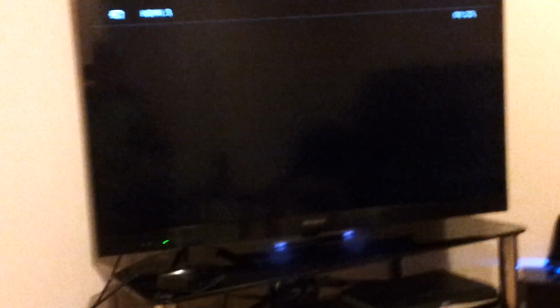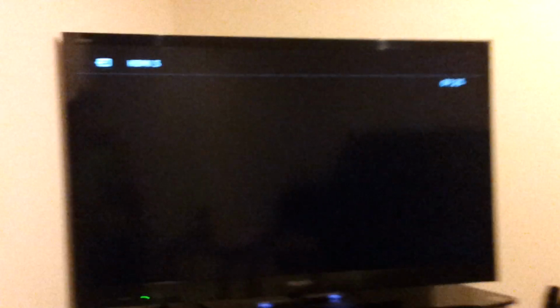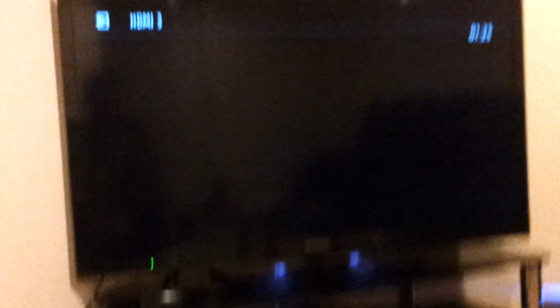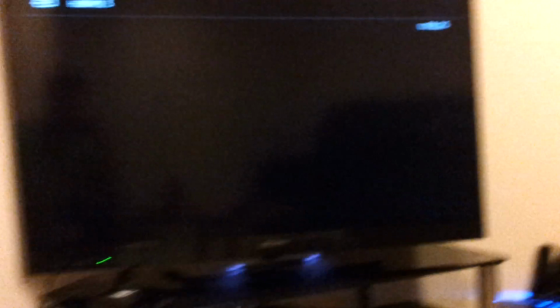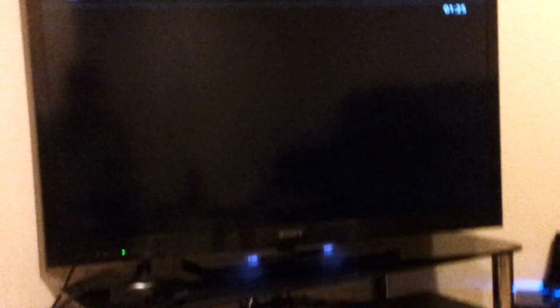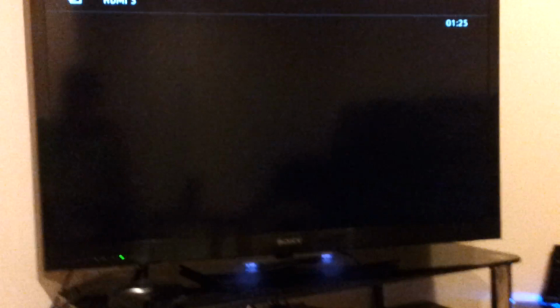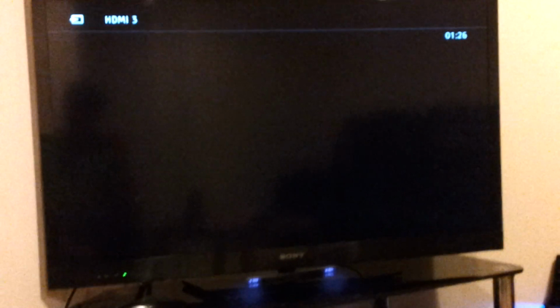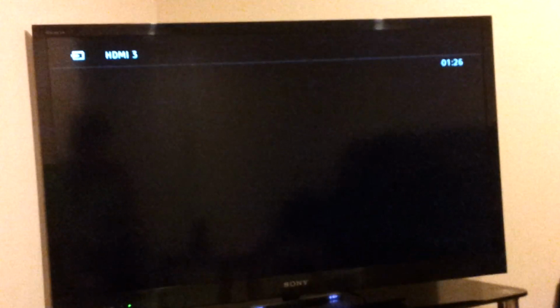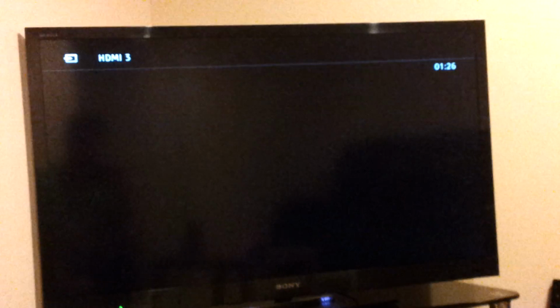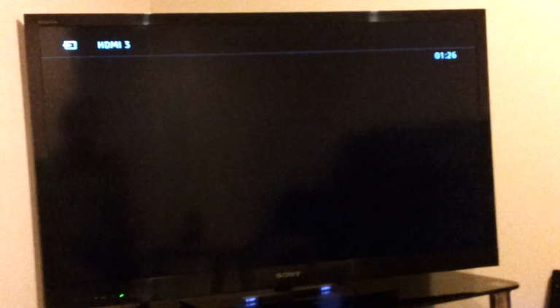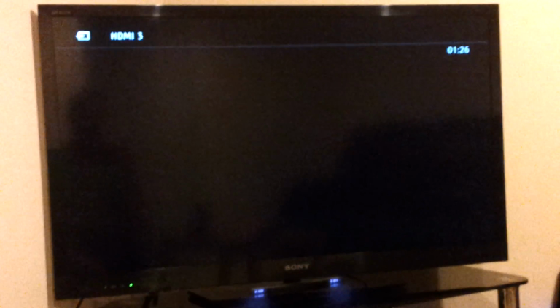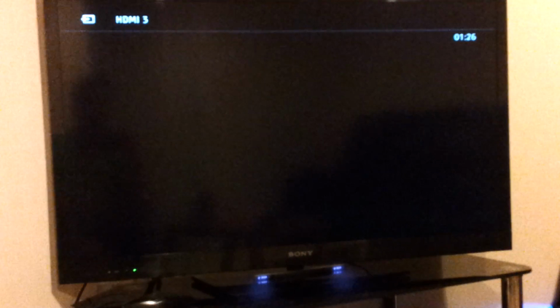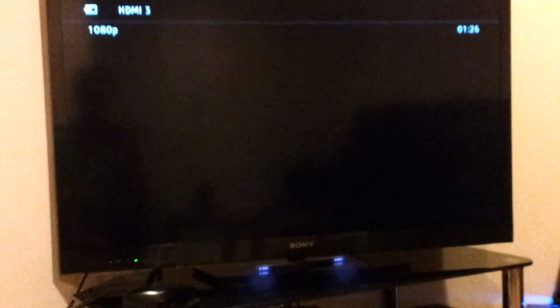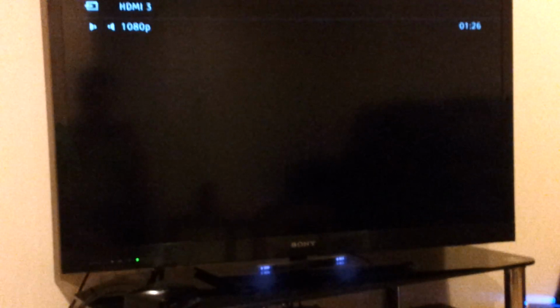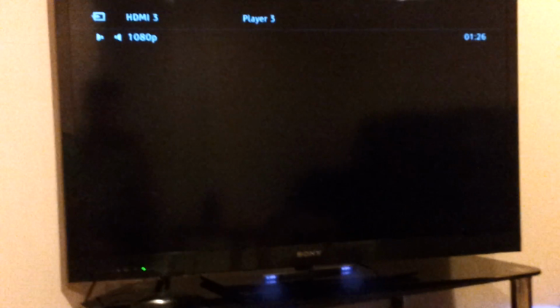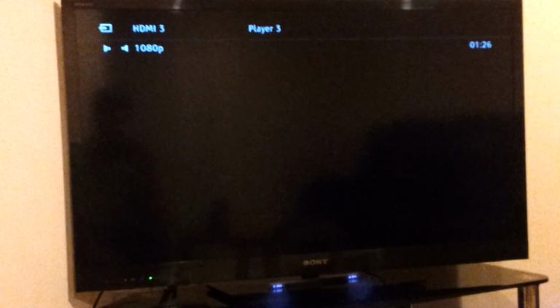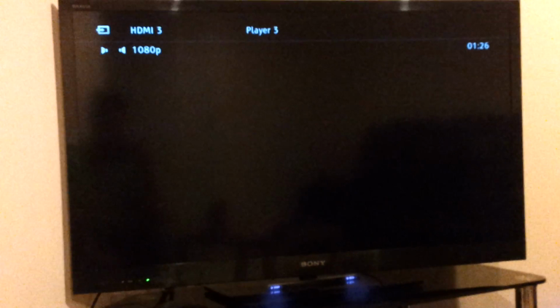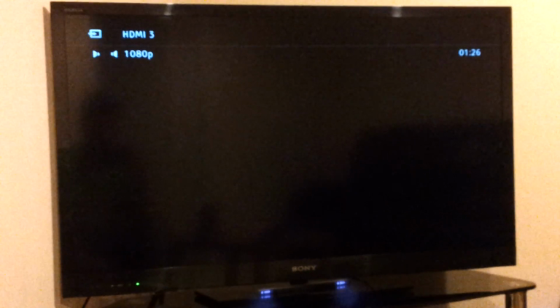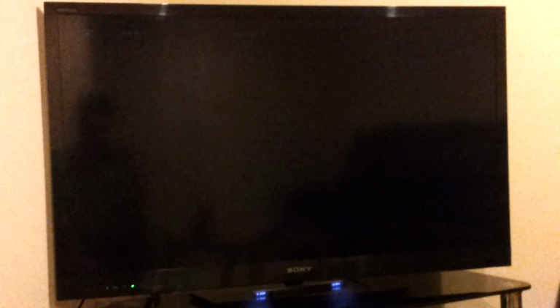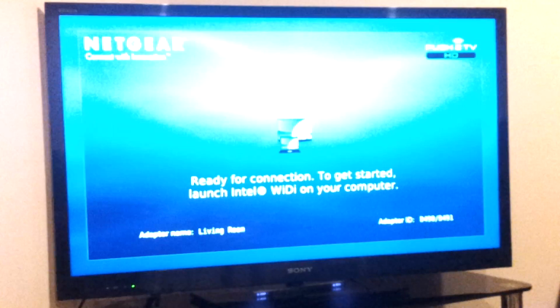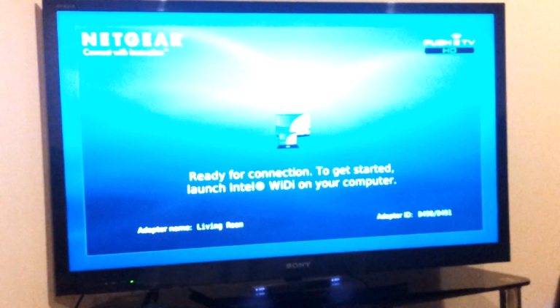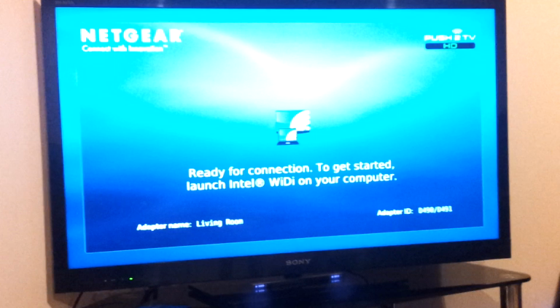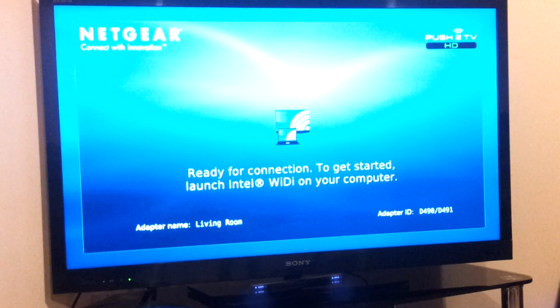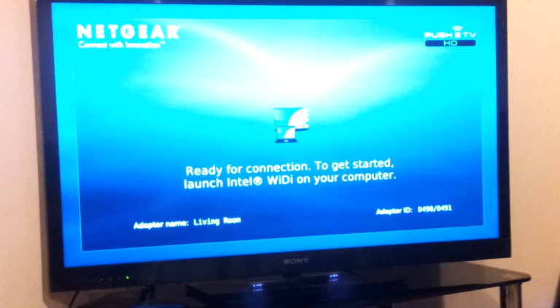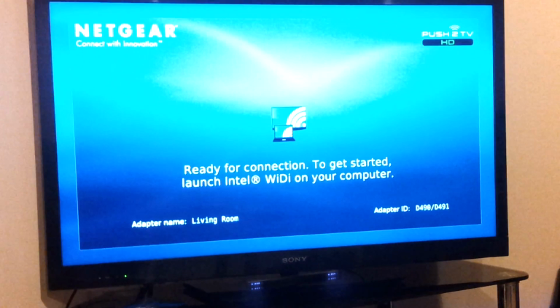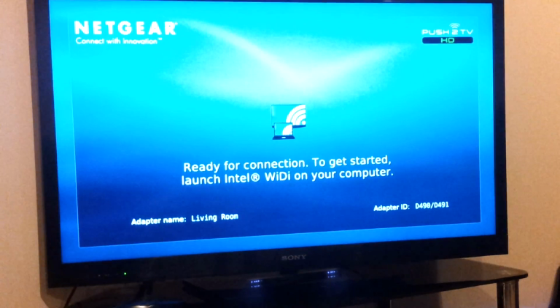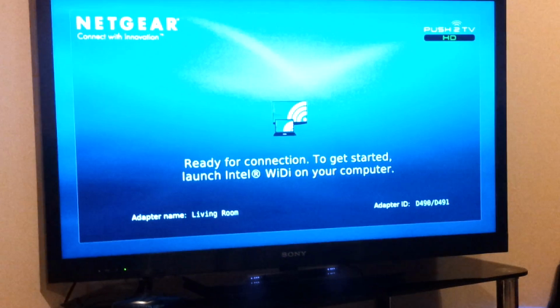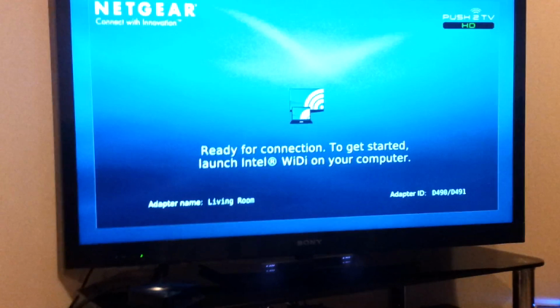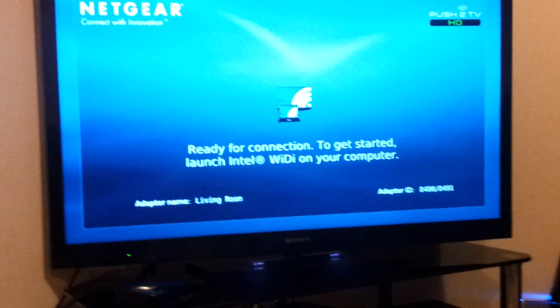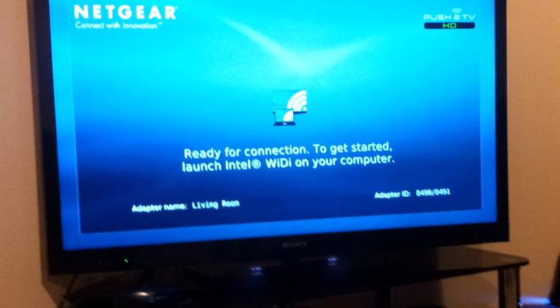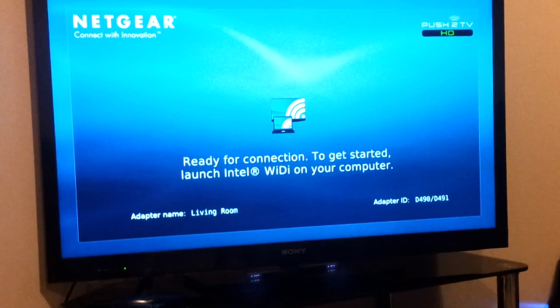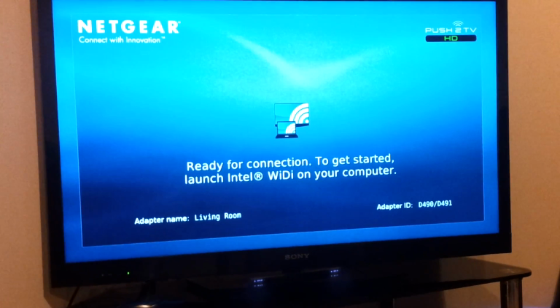You'll get a black screen like this for a while, and then eventually you'll get the connection screen. There we go — ready for connections. As it says there, to get started launch Intel WIDAR on your computer.